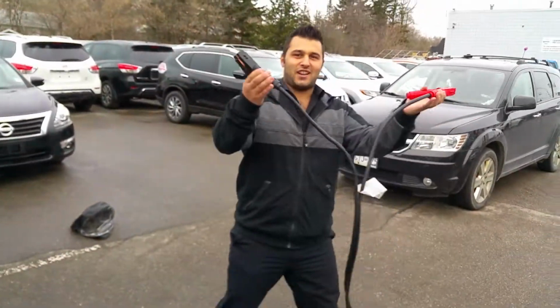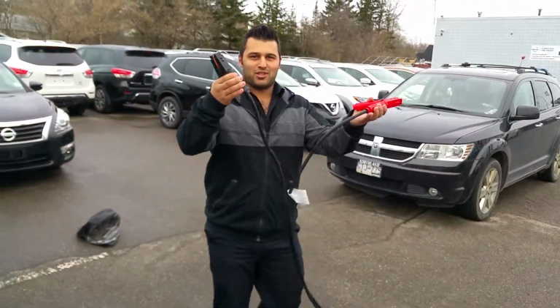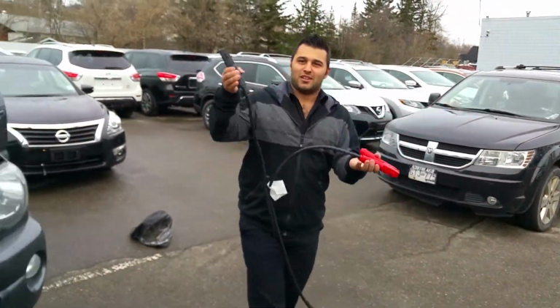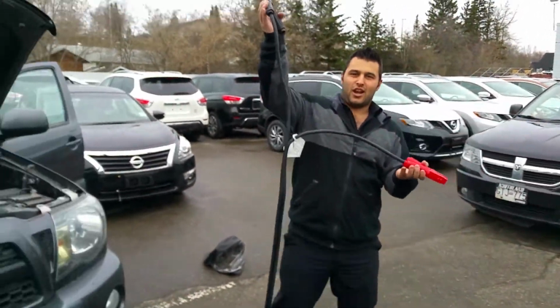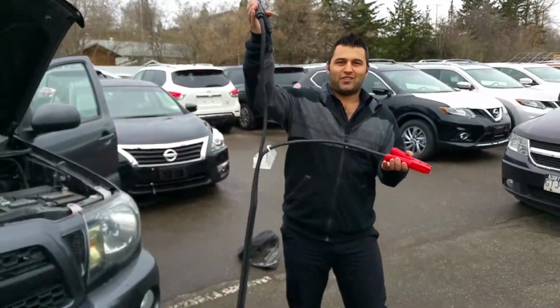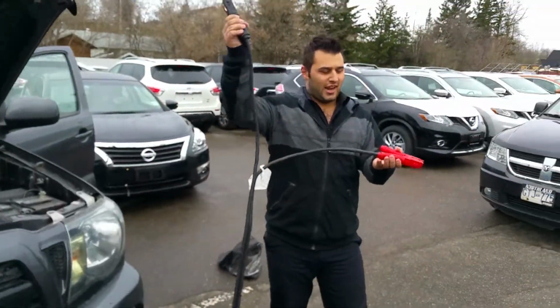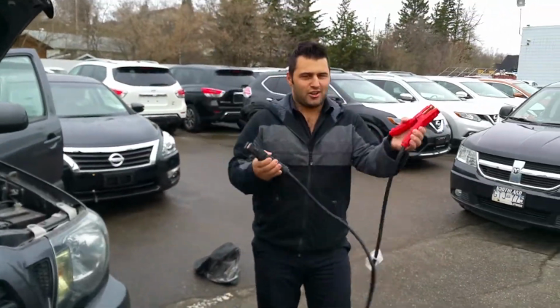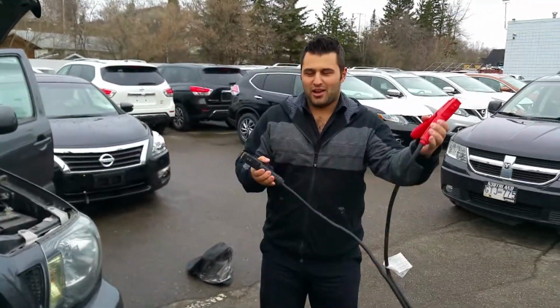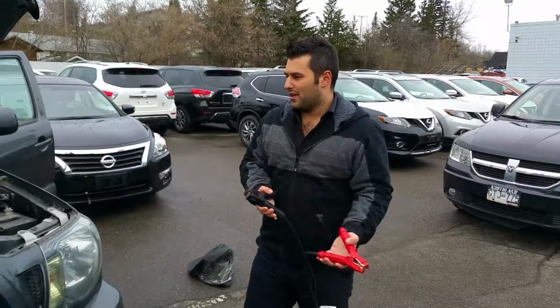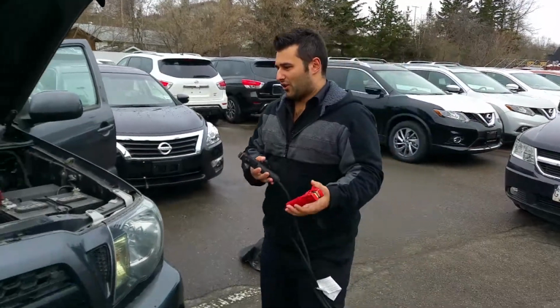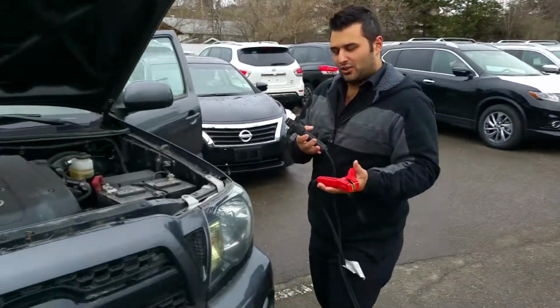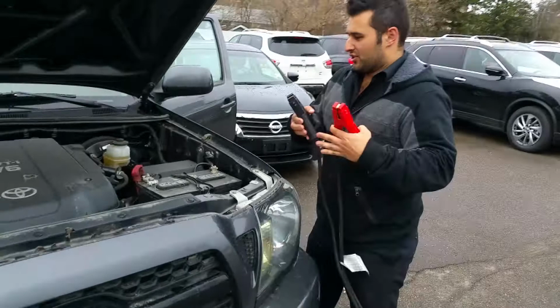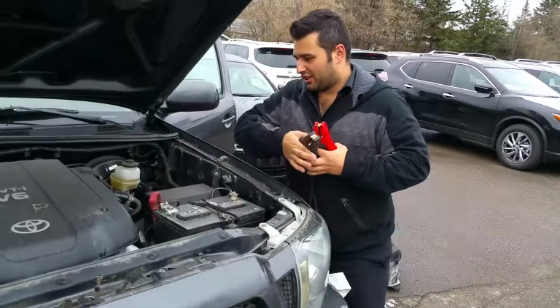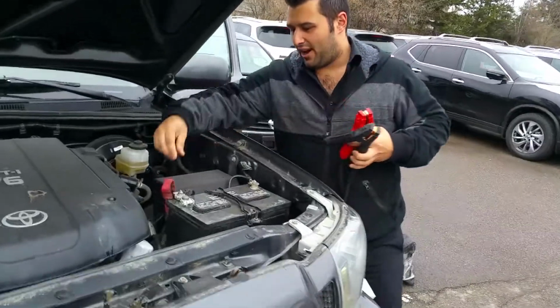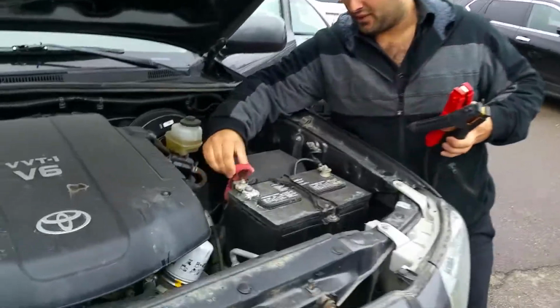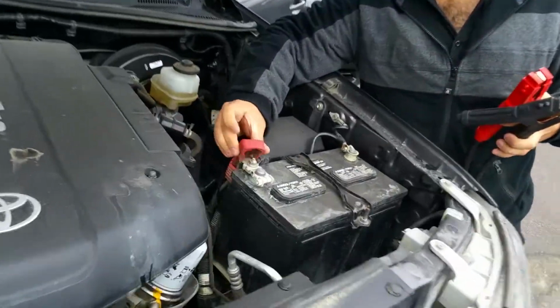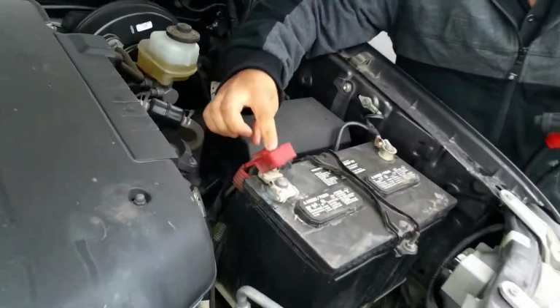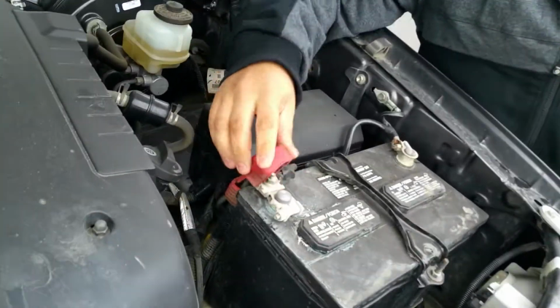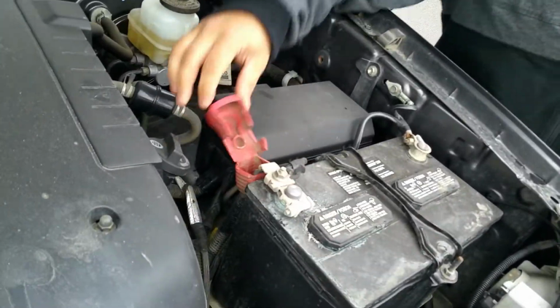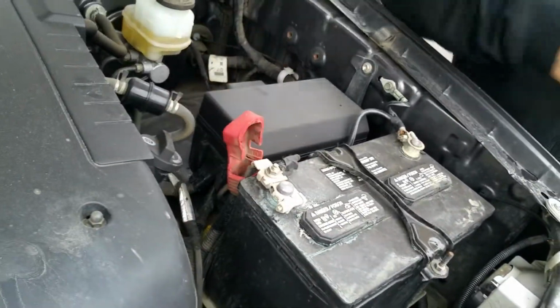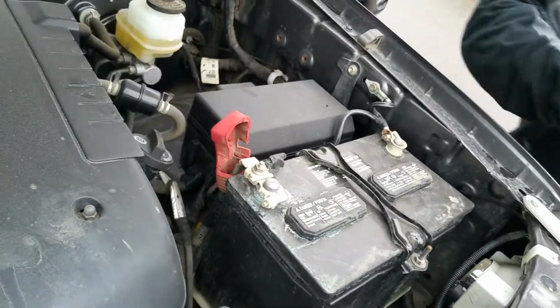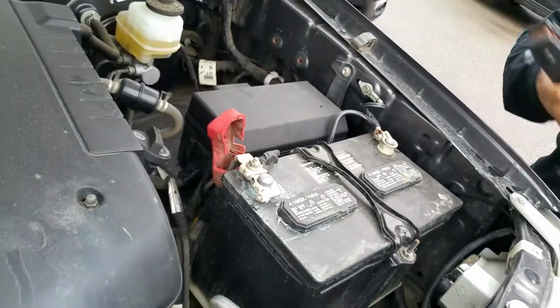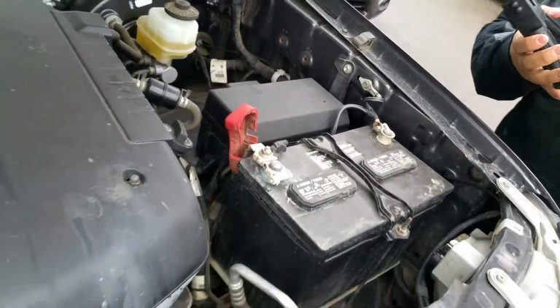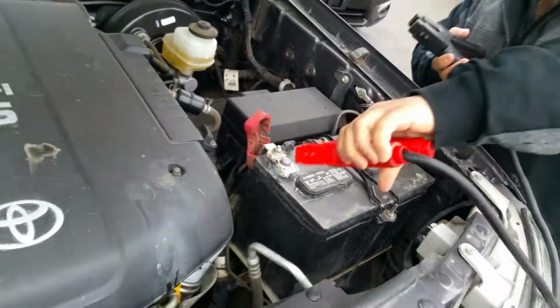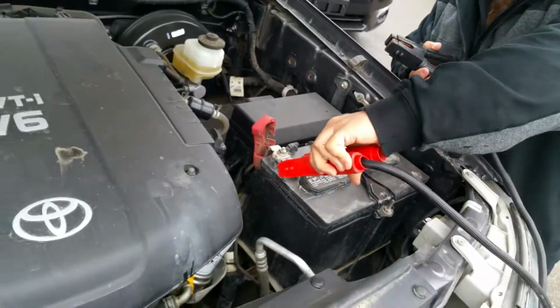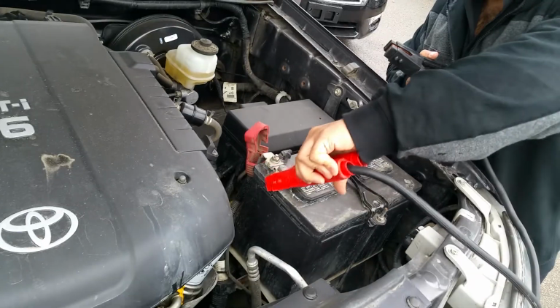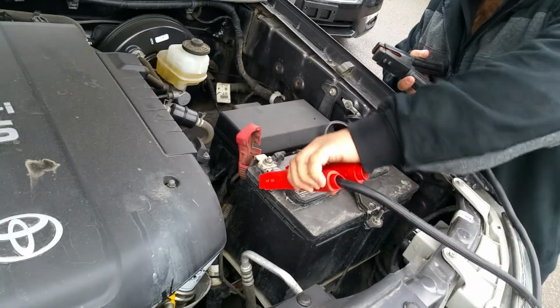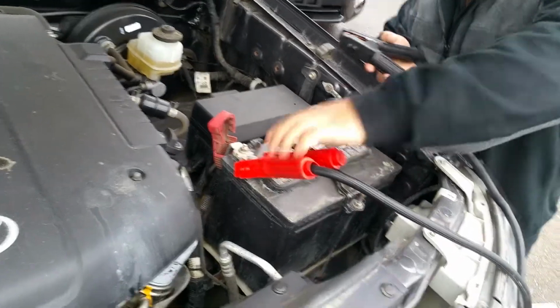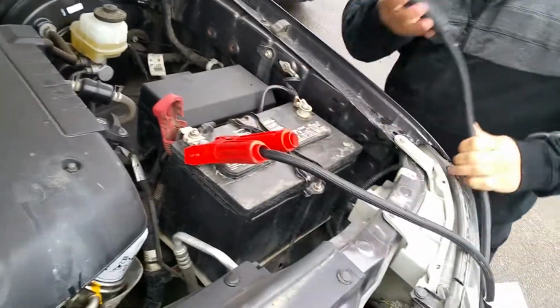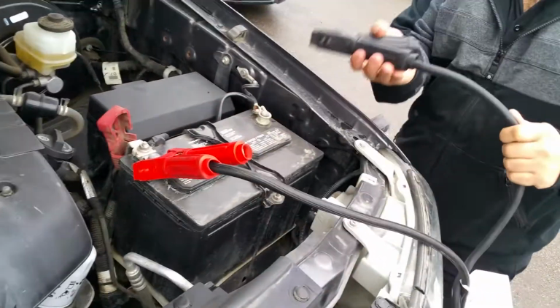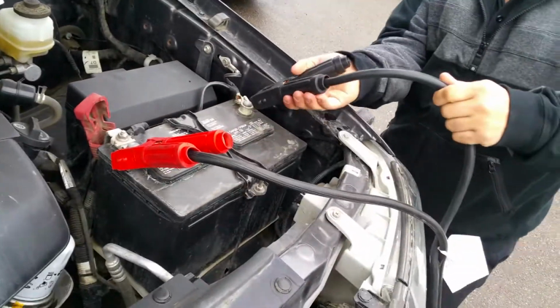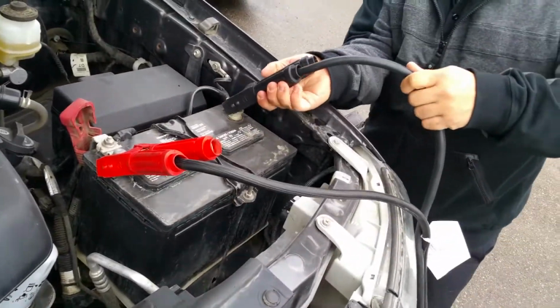Take the other side of the cables — you got your negative on this side, your ground, and you got your positive. Walk over to the other vehicle, take a look at the battery. You got the red side — the positive side should indicate somewhere. Take the red, hook it on up; take the black, hook it on up.